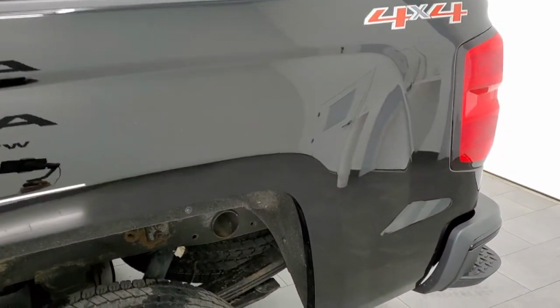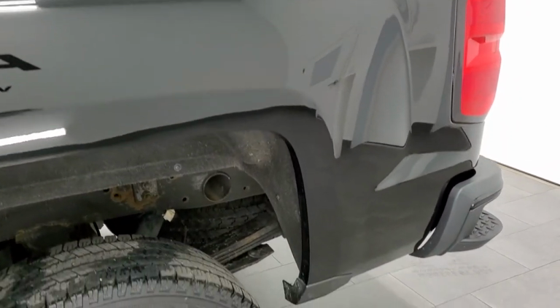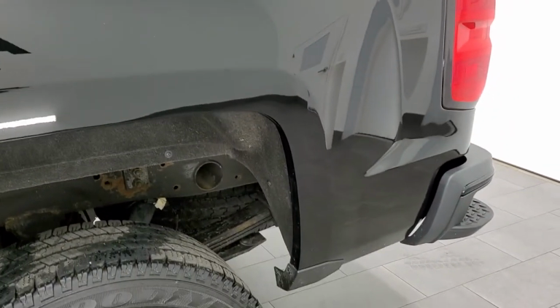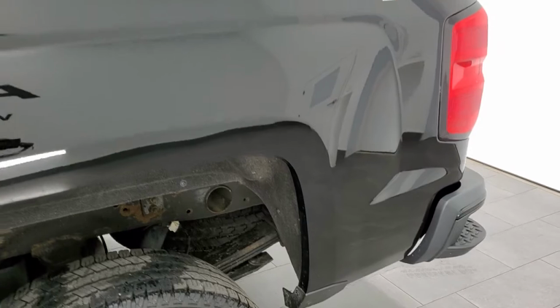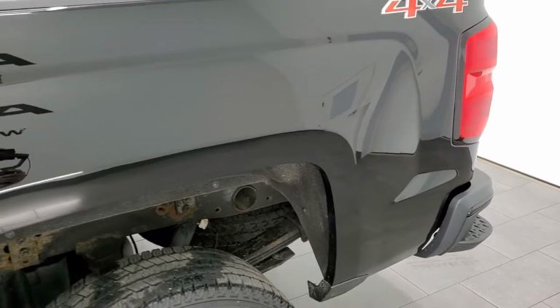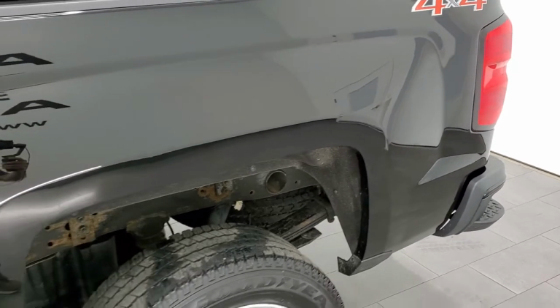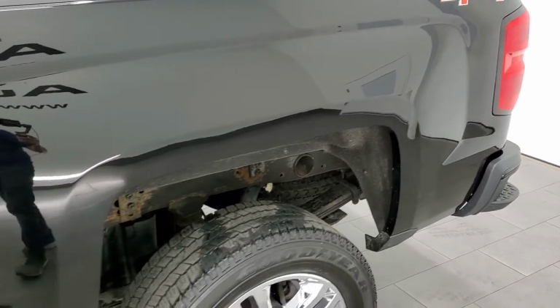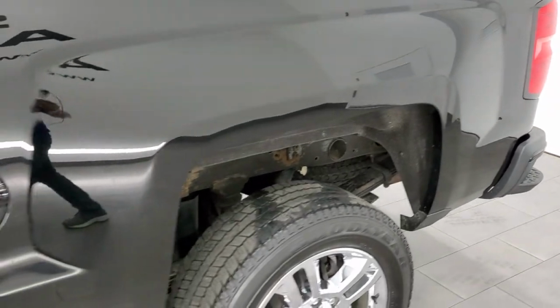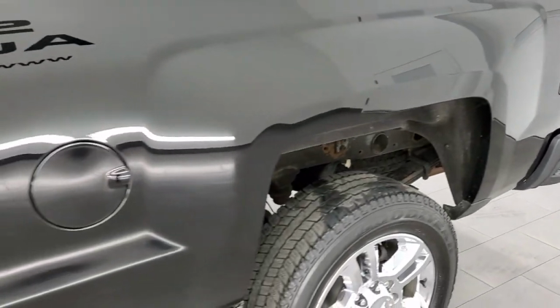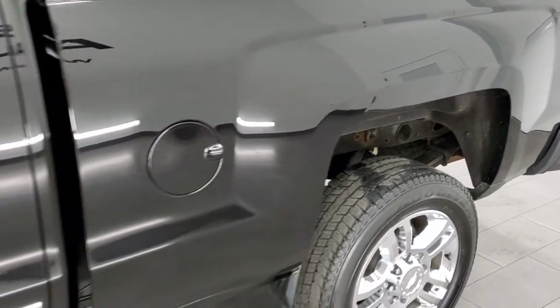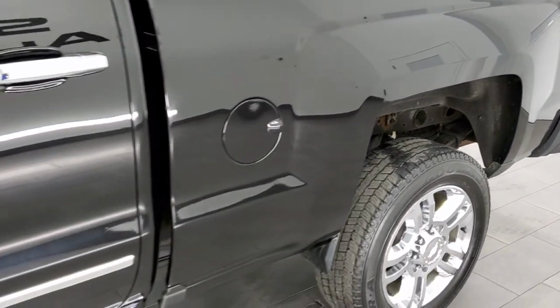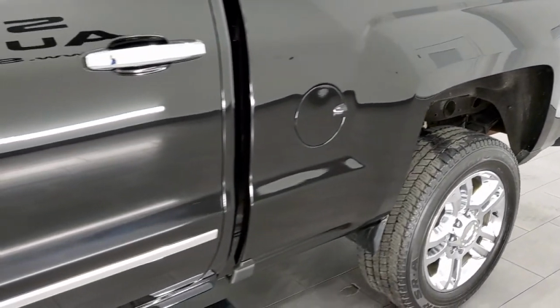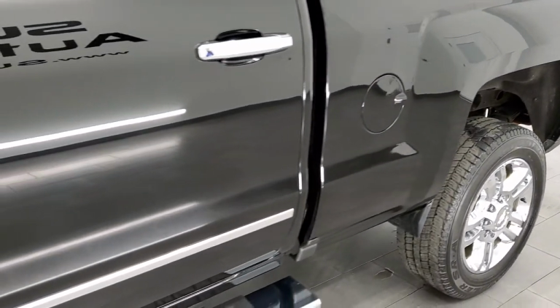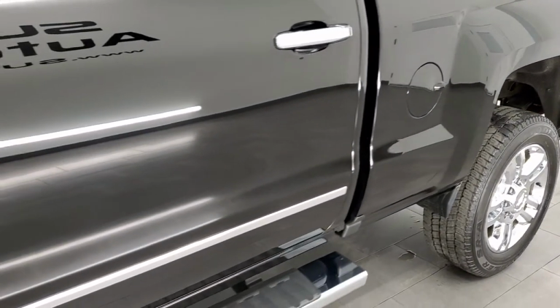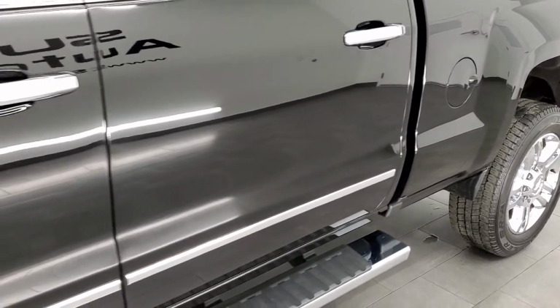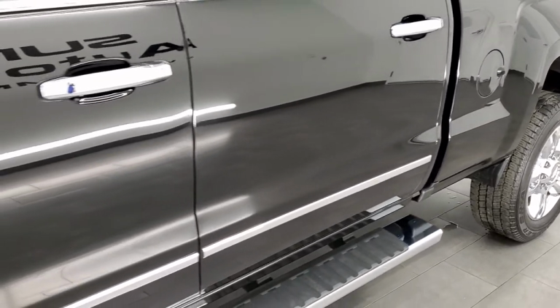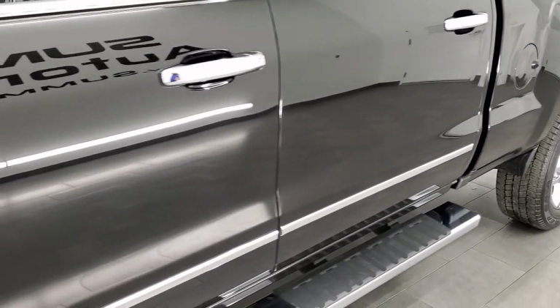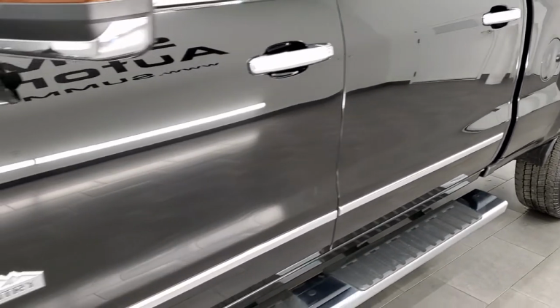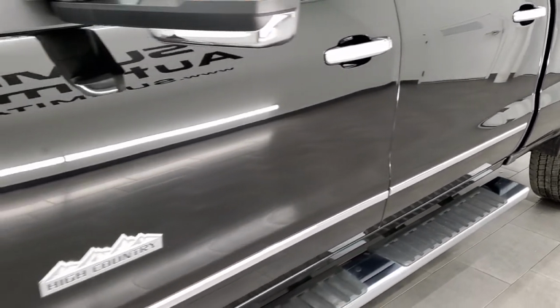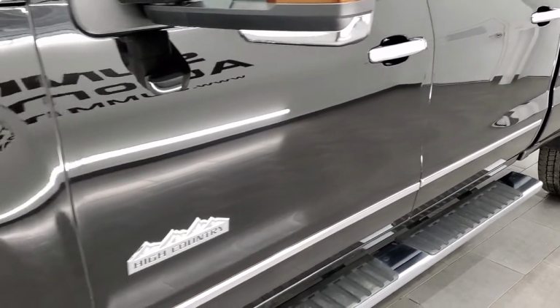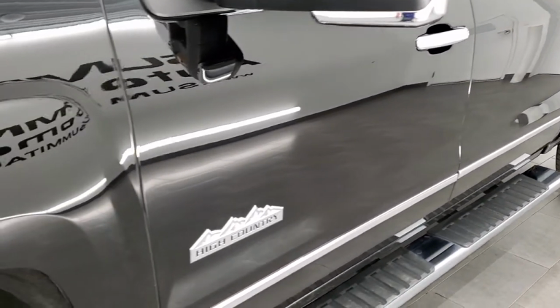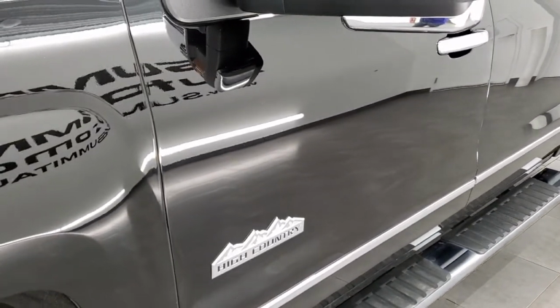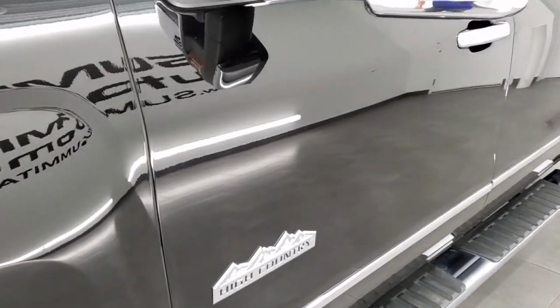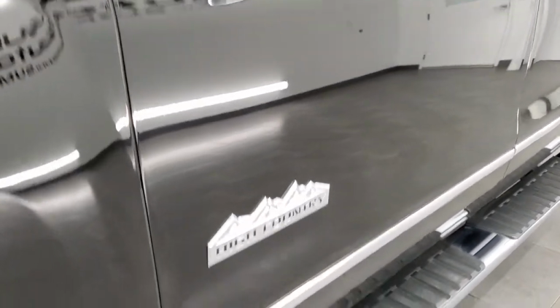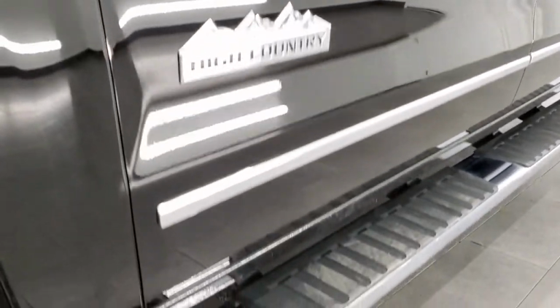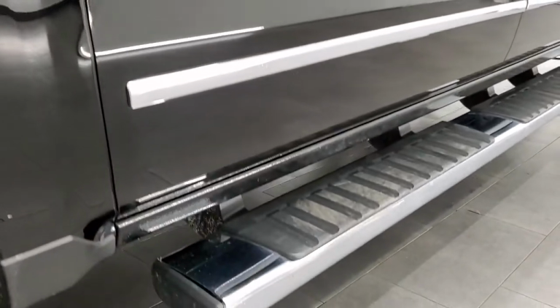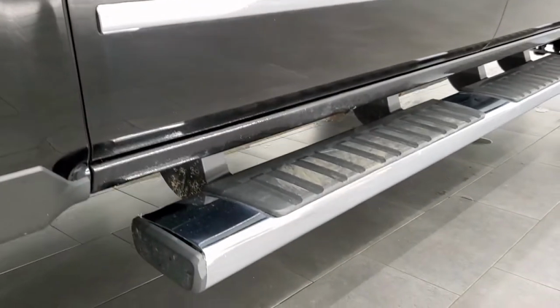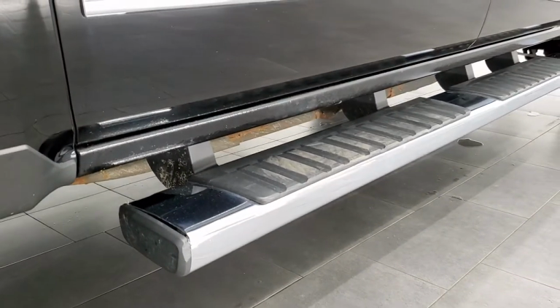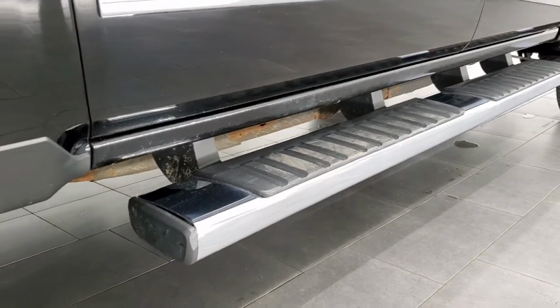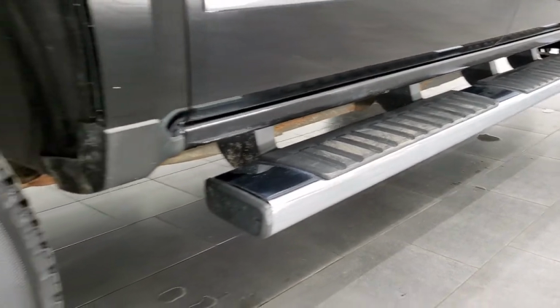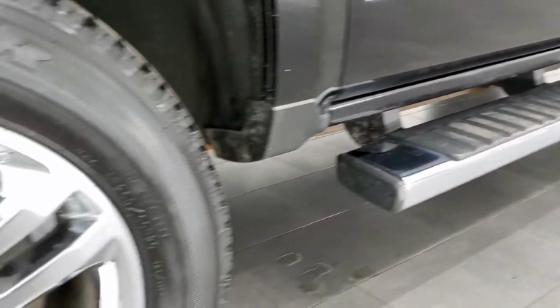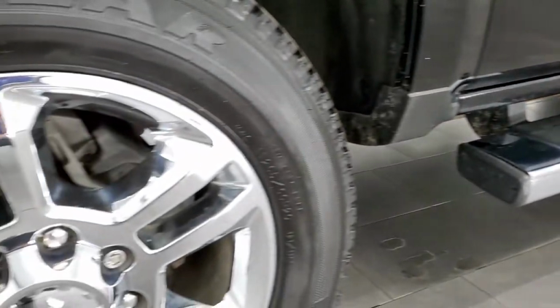If you like the video and would like to subscribe to our YouTube channel to see videos like this each and every day of our new and used inventory, in the lower right hand part of the screen is a subscribe button. Click that and then click the bell notifications and you'll get updates on the videos we do each and every day here at Summit Auto.